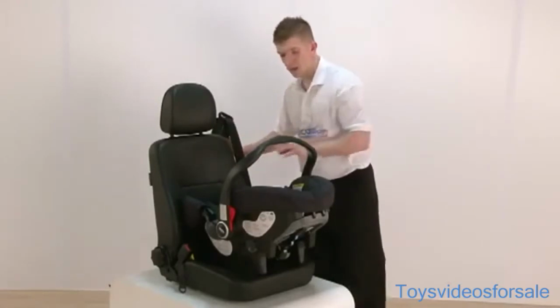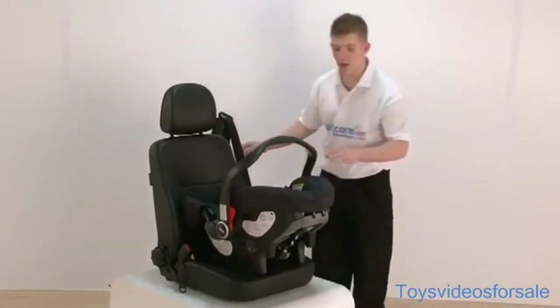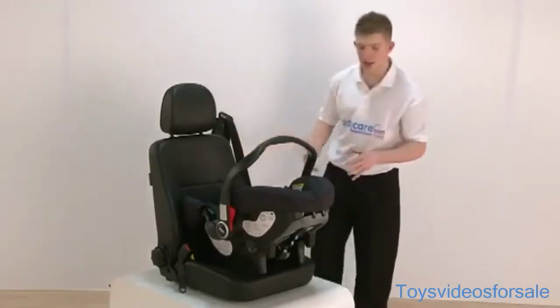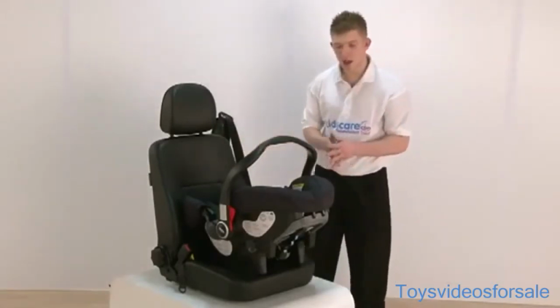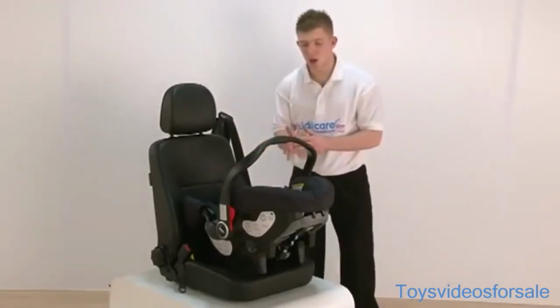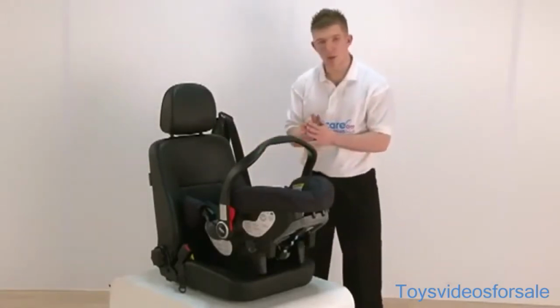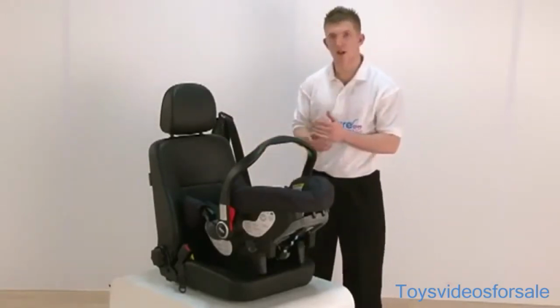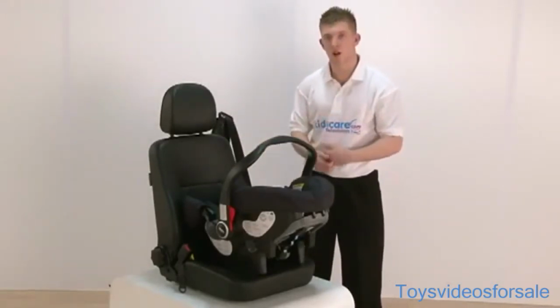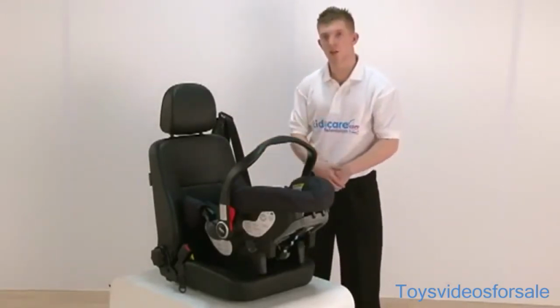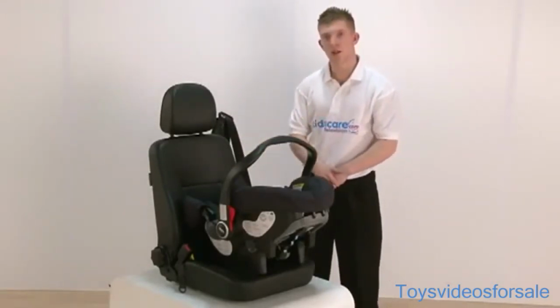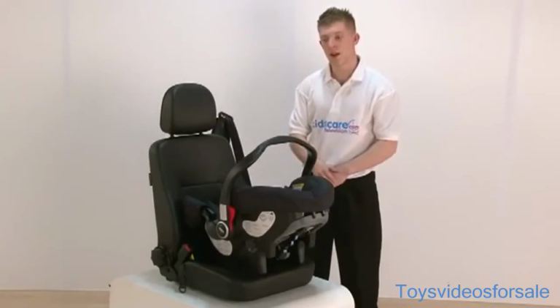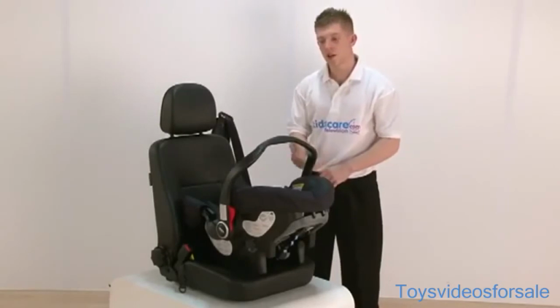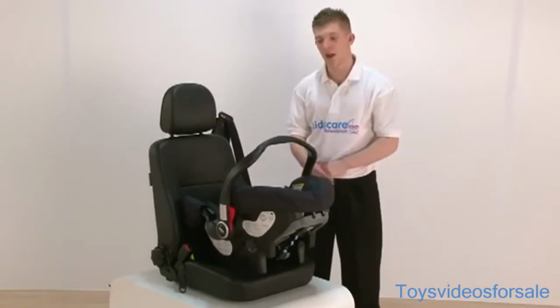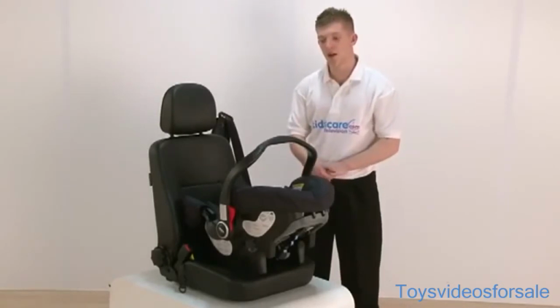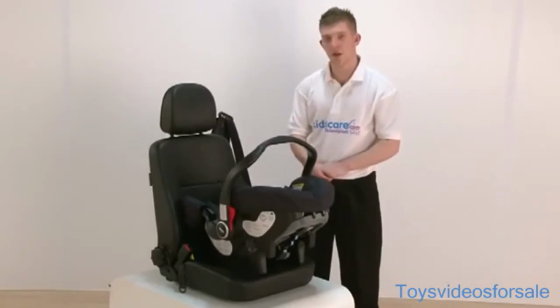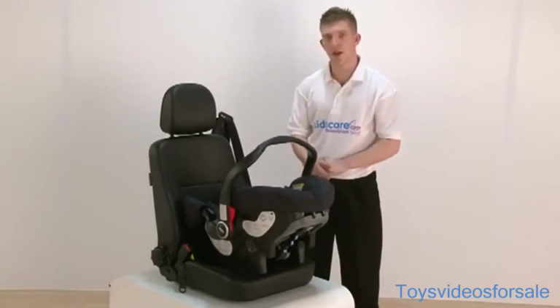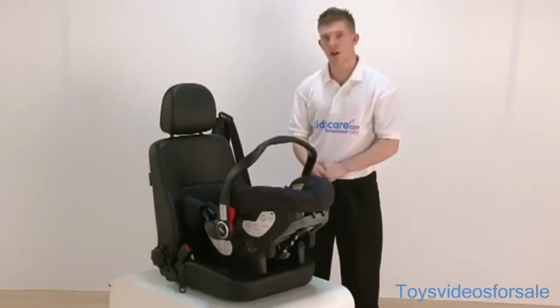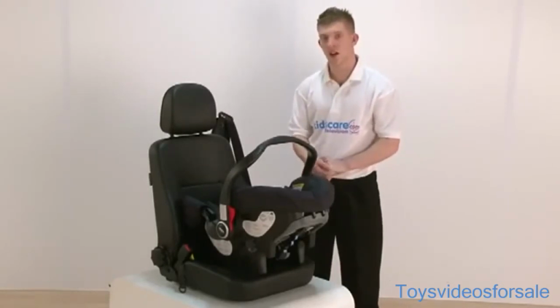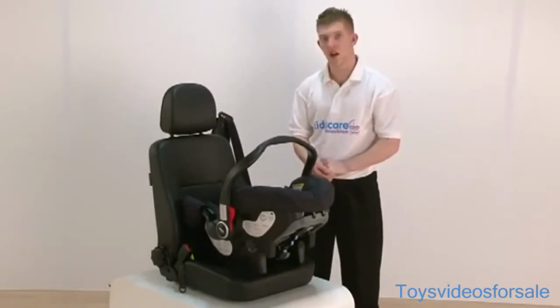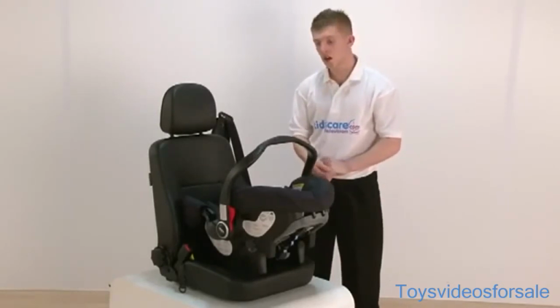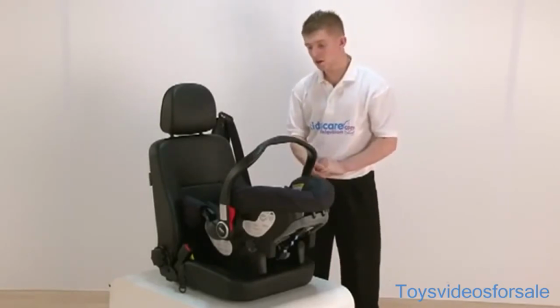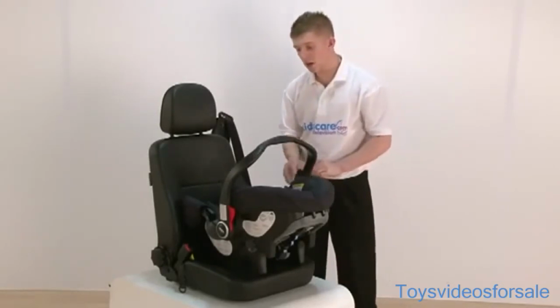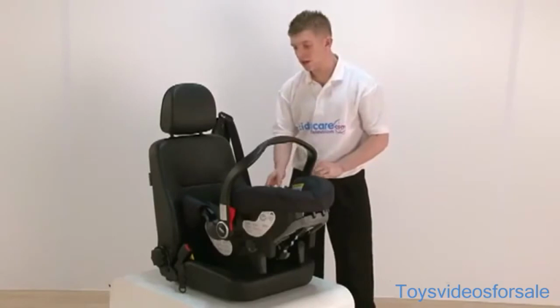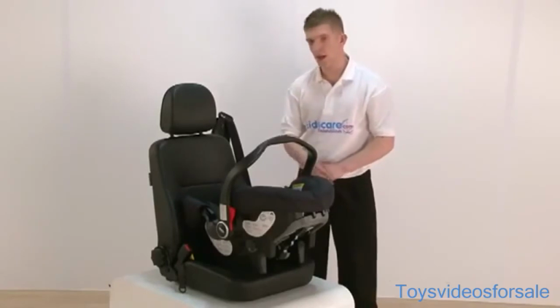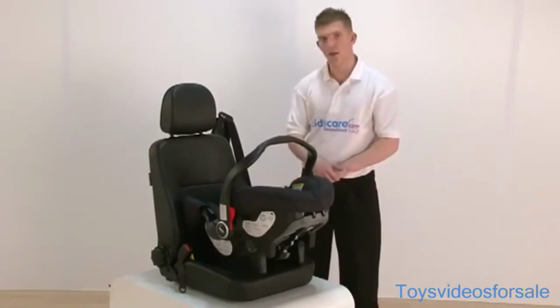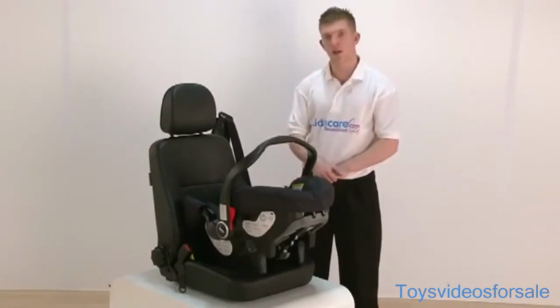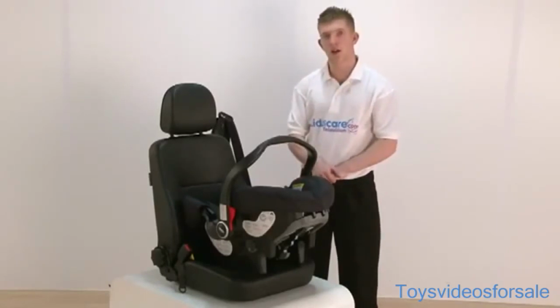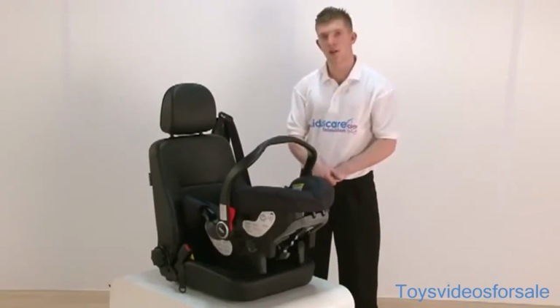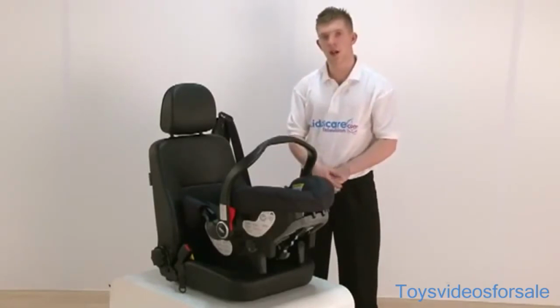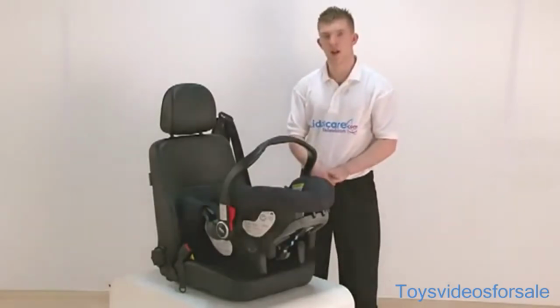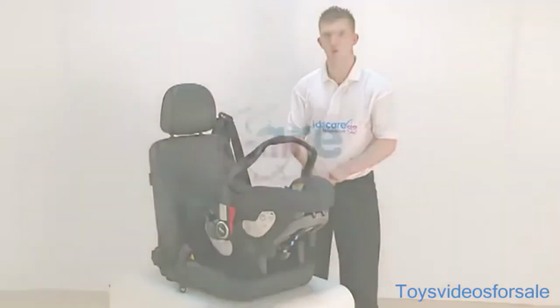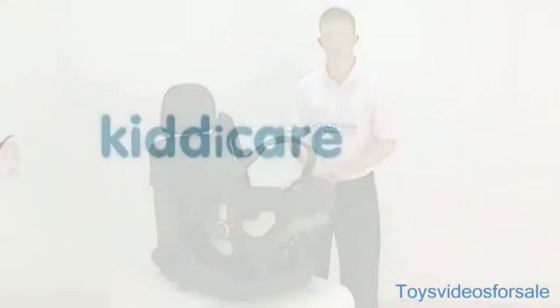With this seat, you can also buy the Graco Logico S base separately to make it a lot easier for you to get the child in and out of the car. Also, this seat can also fit onto the Graco pushchair to turn it into a travel system.